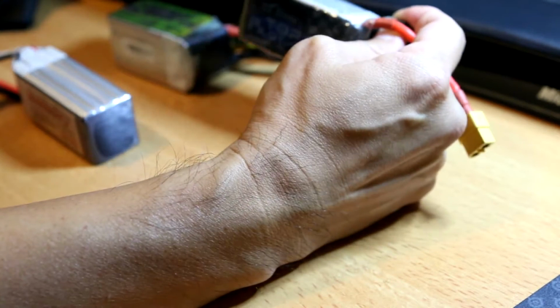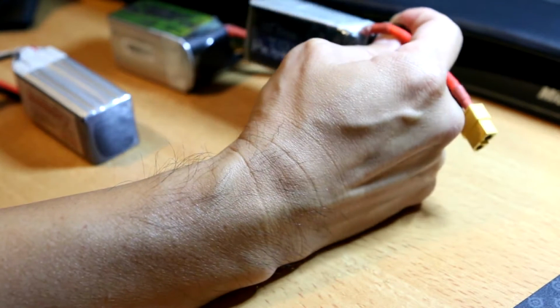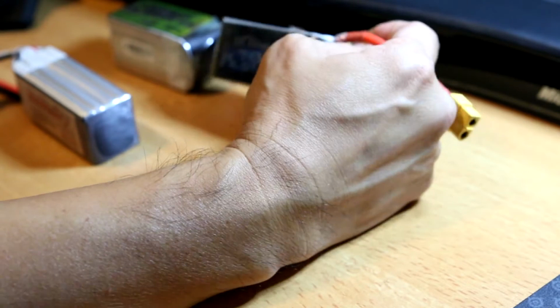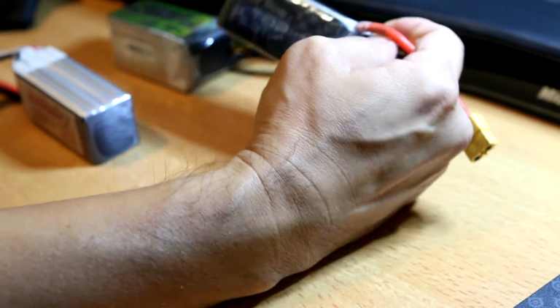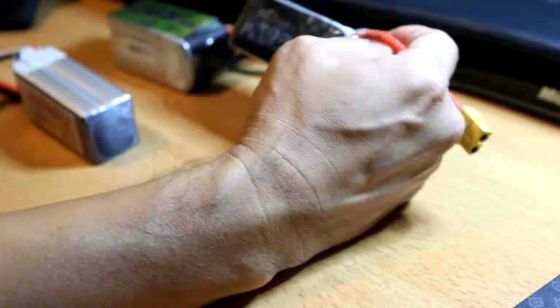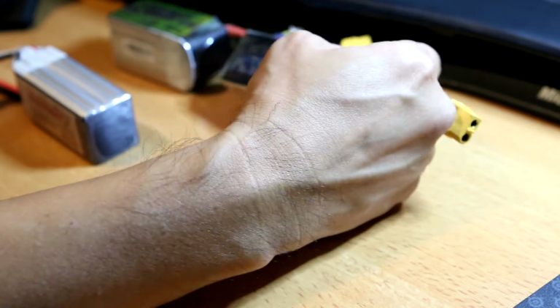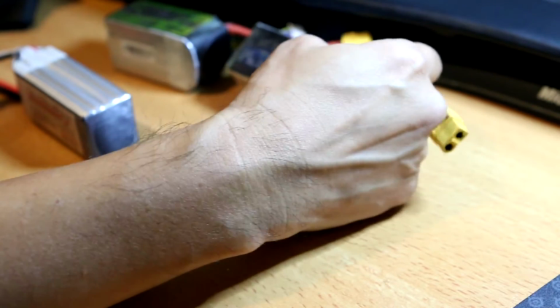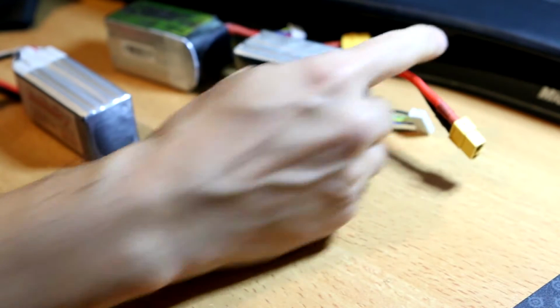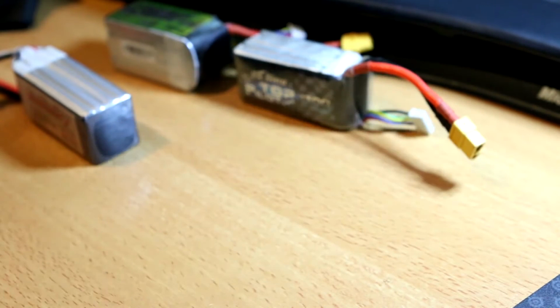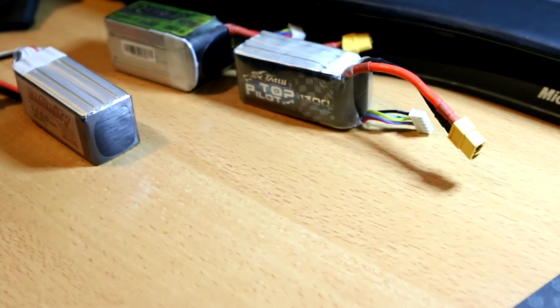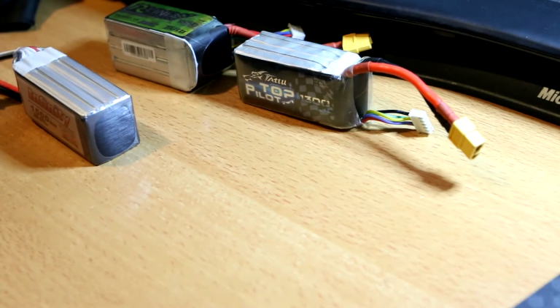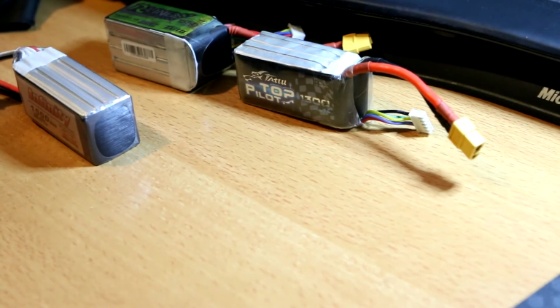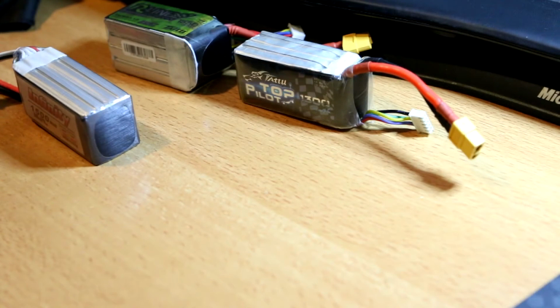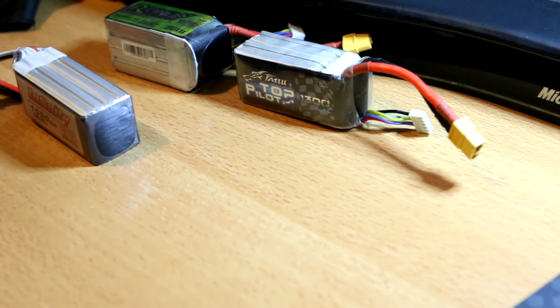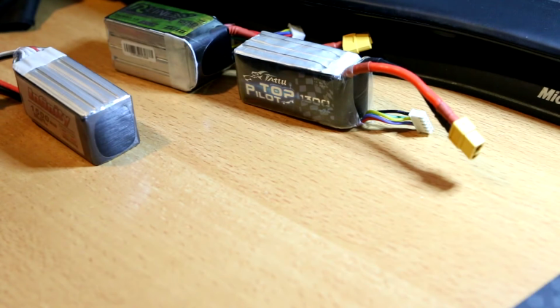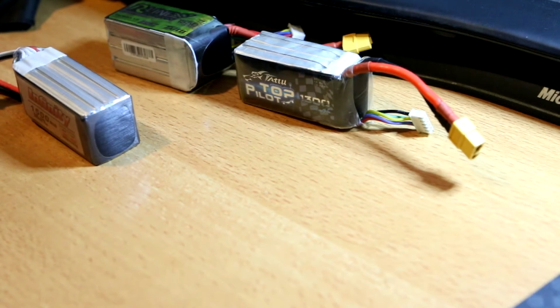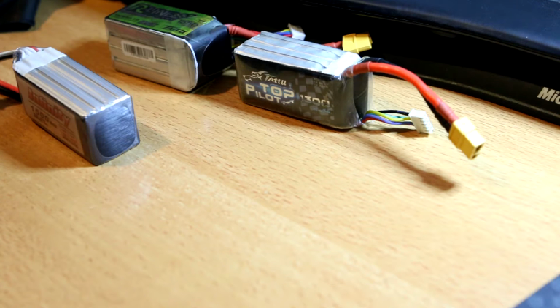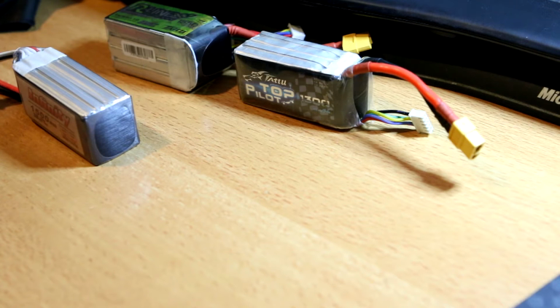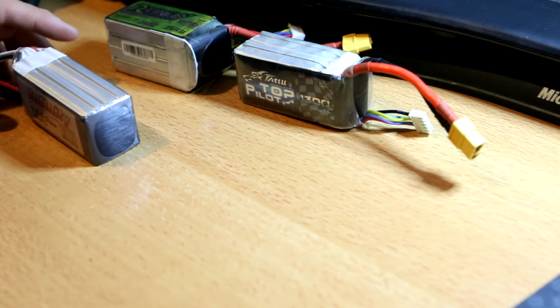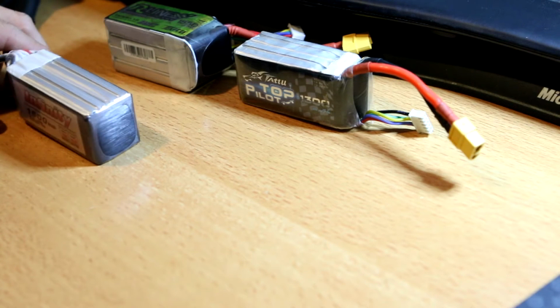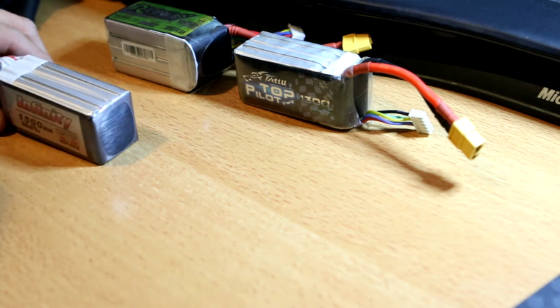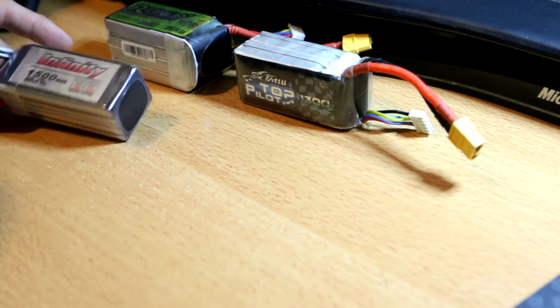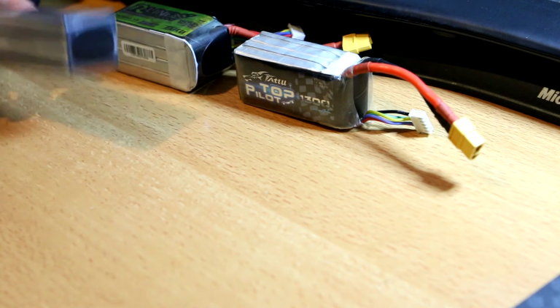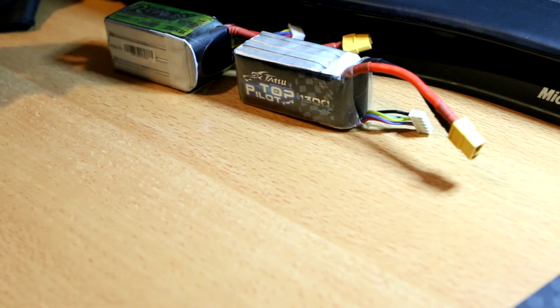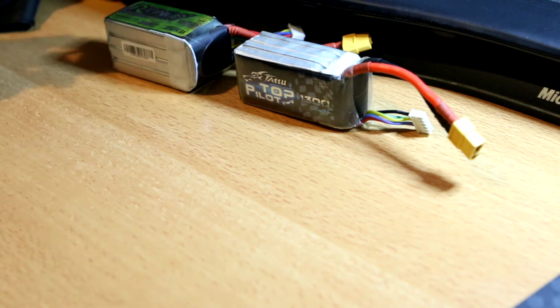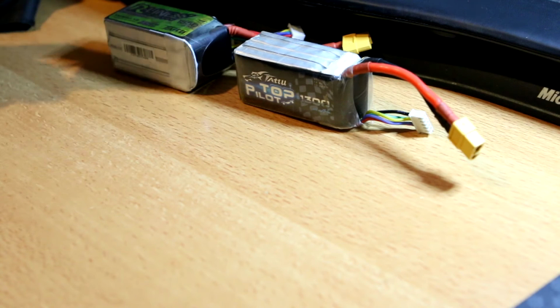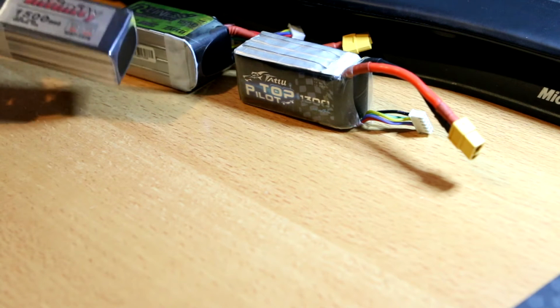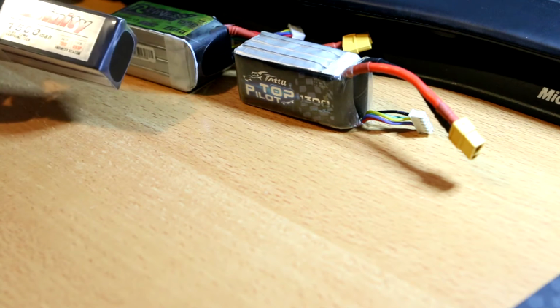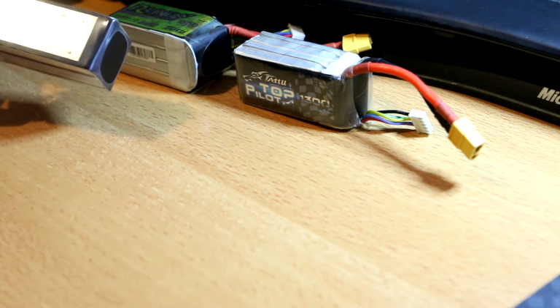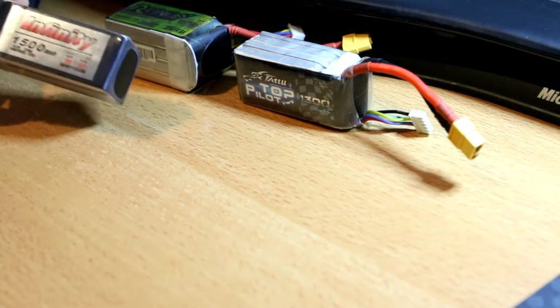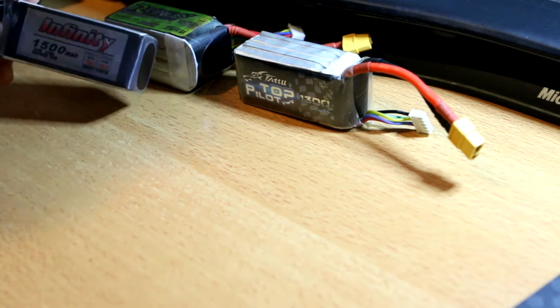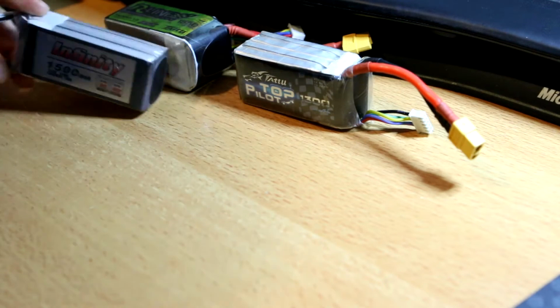I'll be doing the same acceleration and top speed tests as I did with the ALK flying motors. So let's take a look at the weights and internal resistances of these batteries.